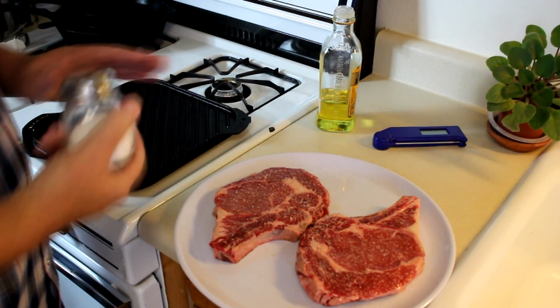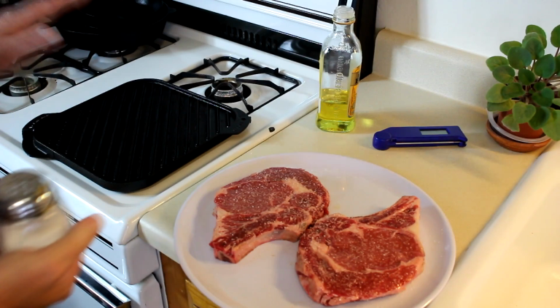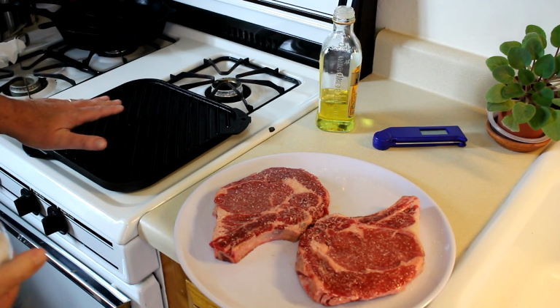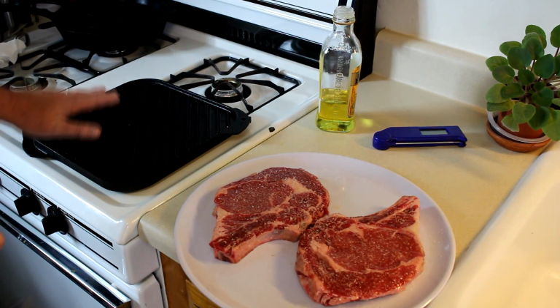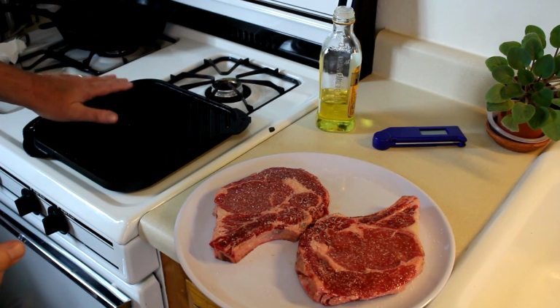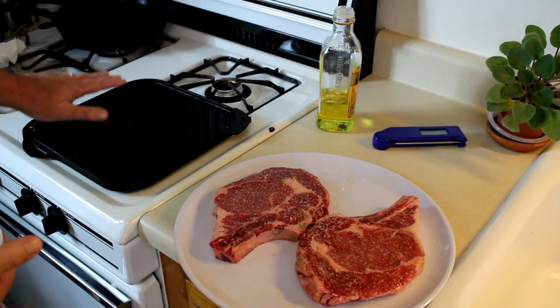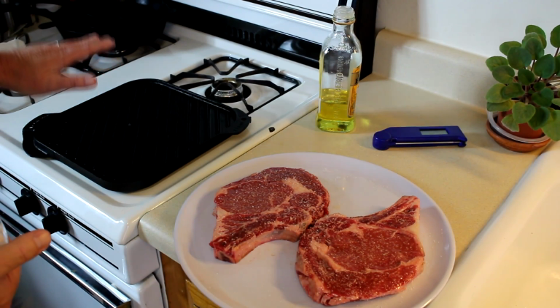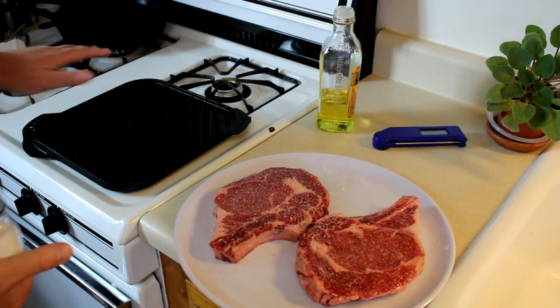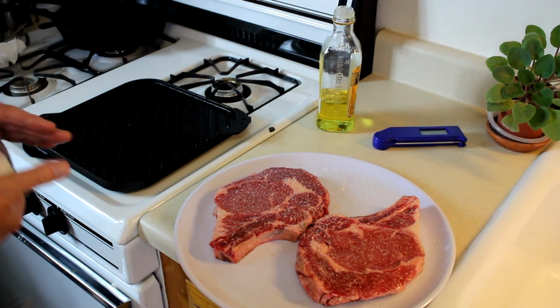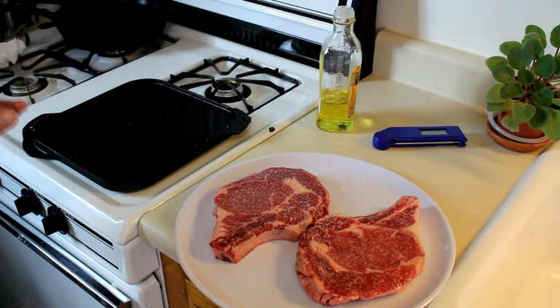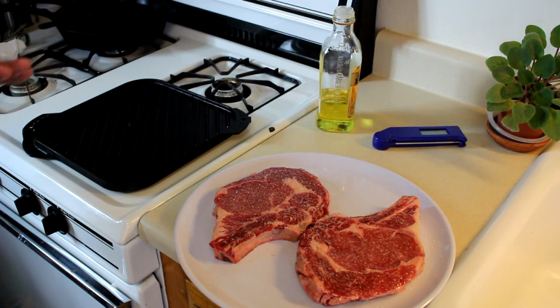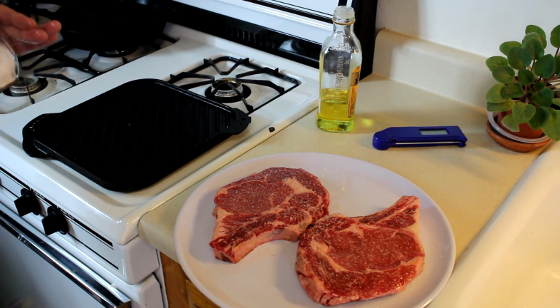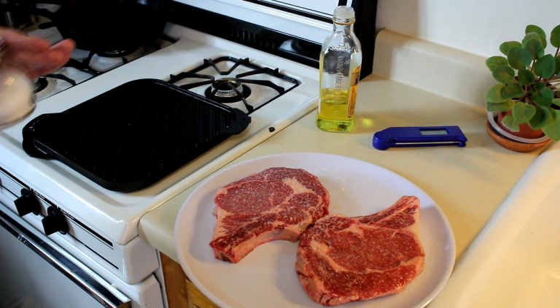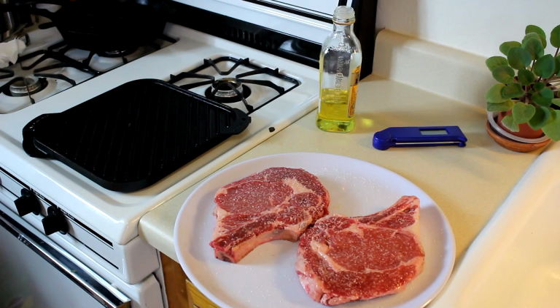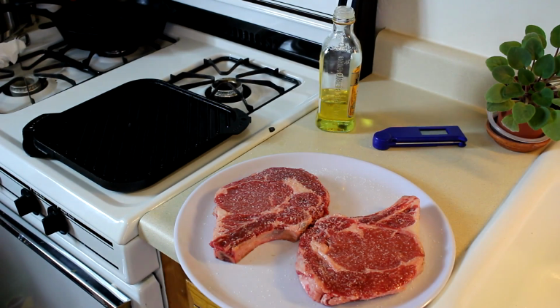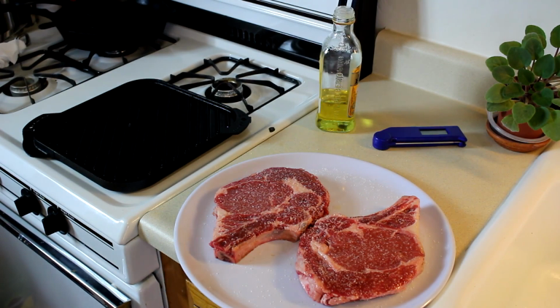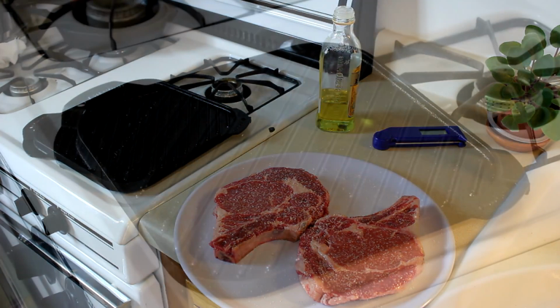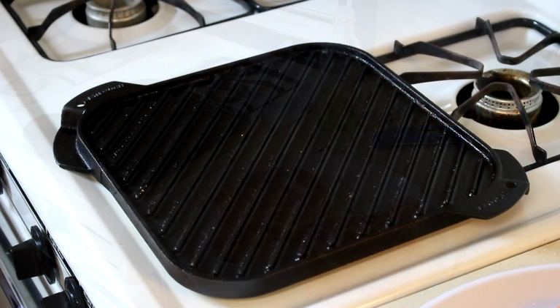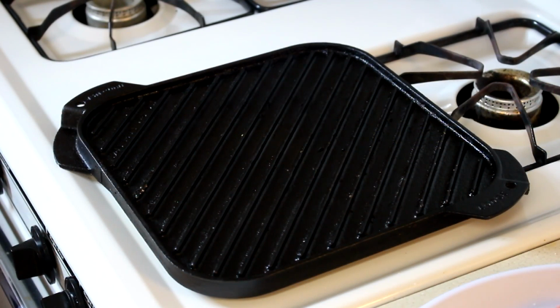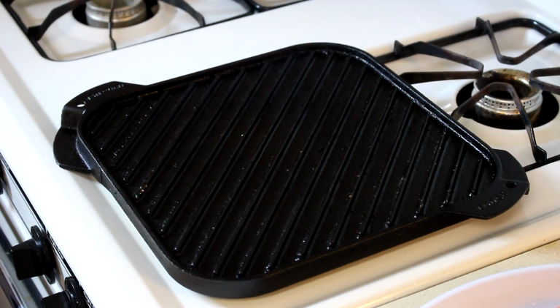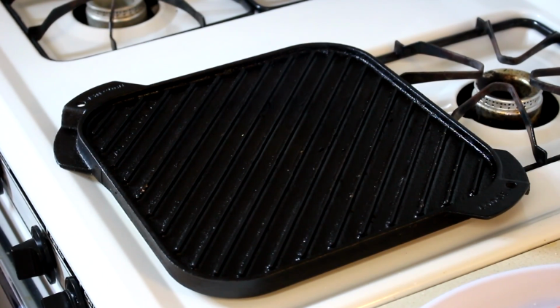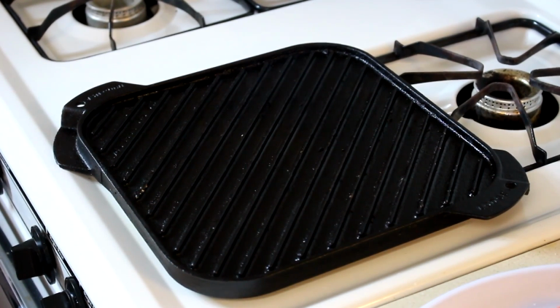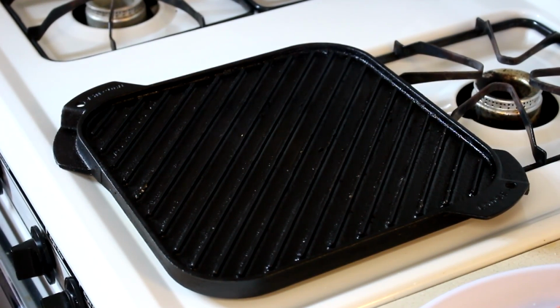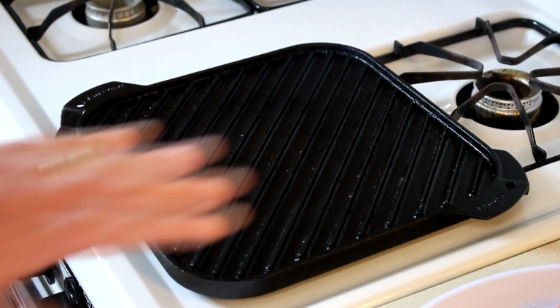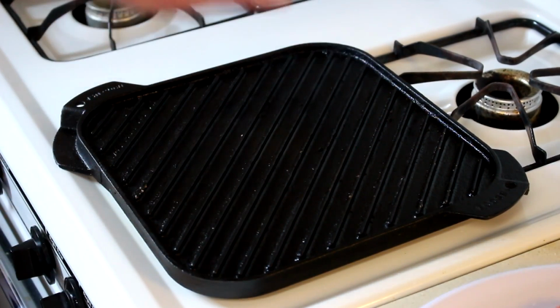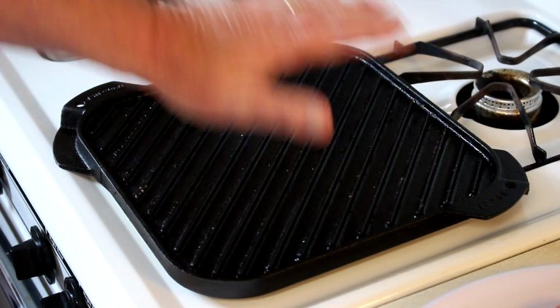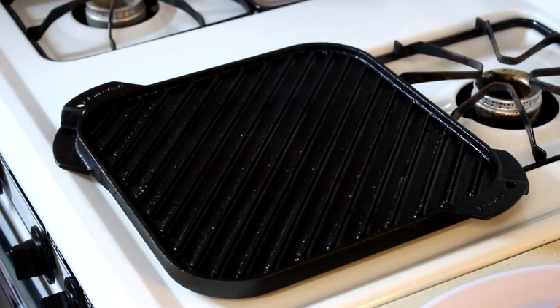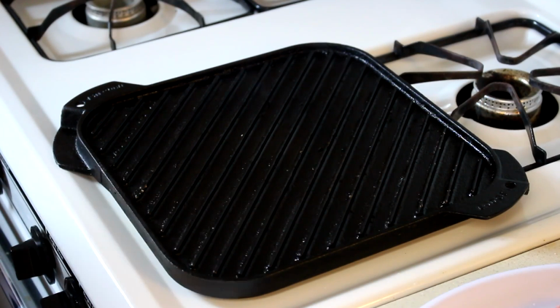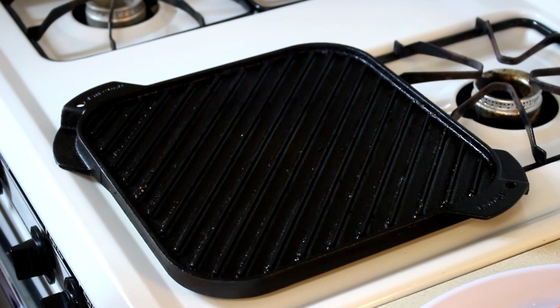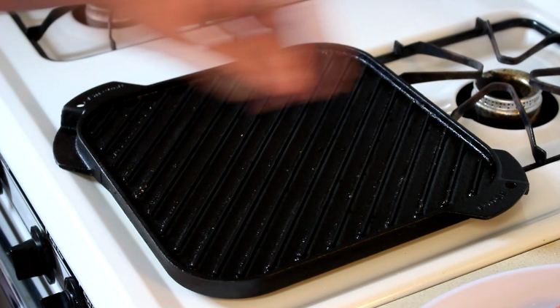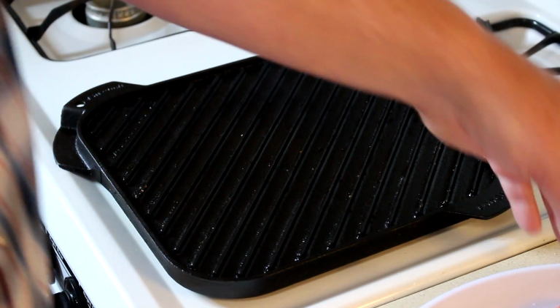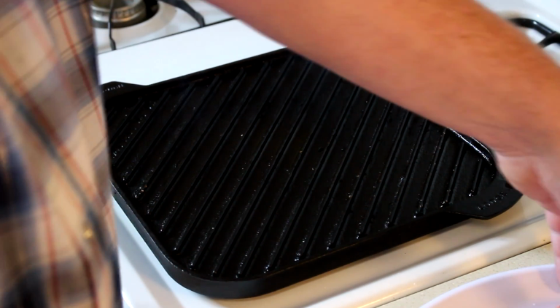I'm going to heat up the cast iron grill now, and as soon as that's hot we'll get those steaks on there. Looks like my grill is pretty hot — I see it starting to smoke. In fact, I opened up the doors so I don't smoke the house out here.